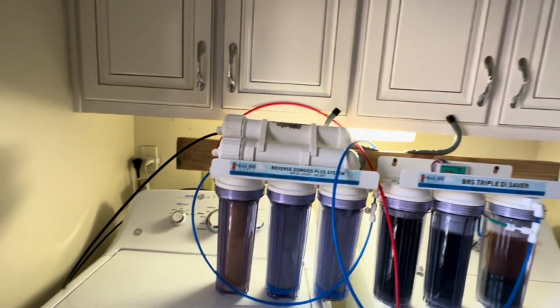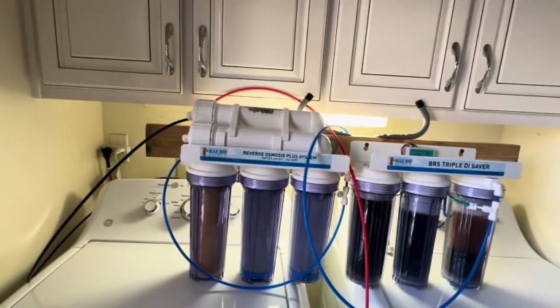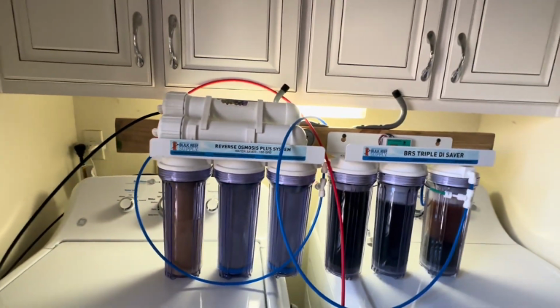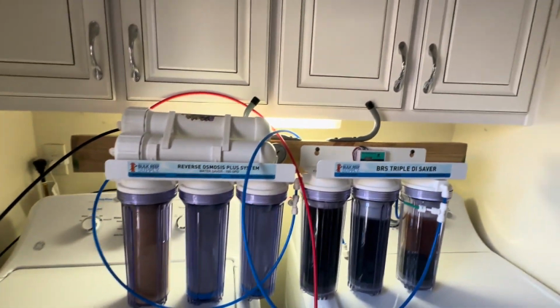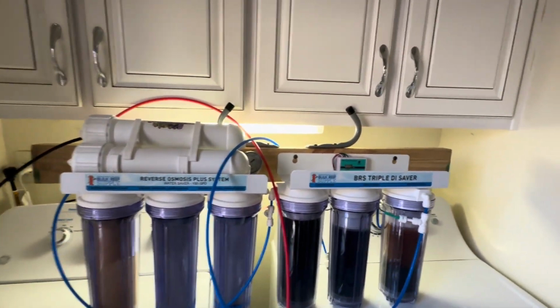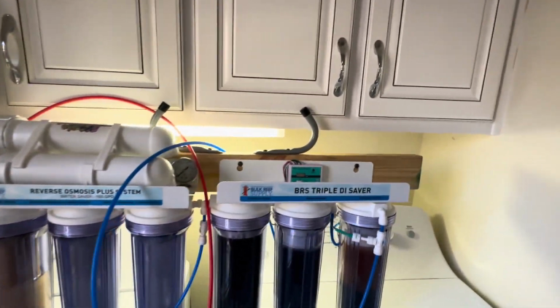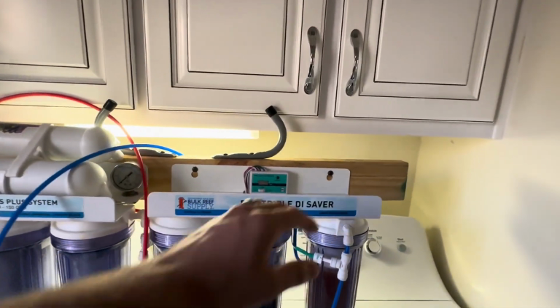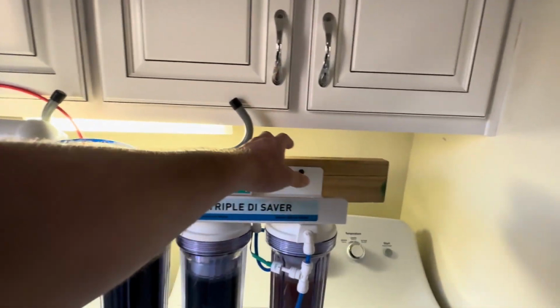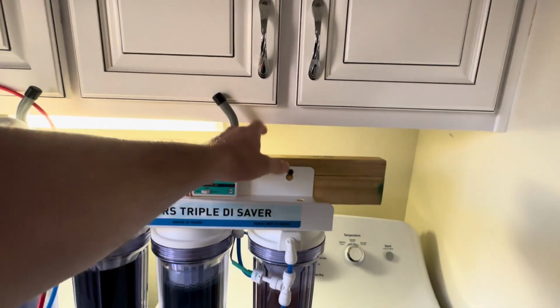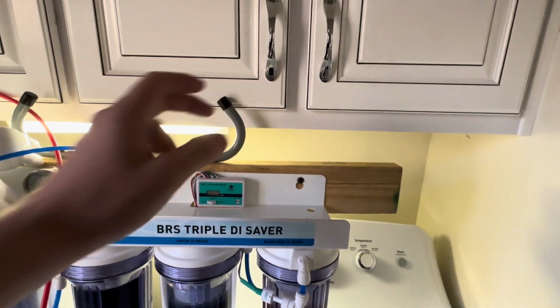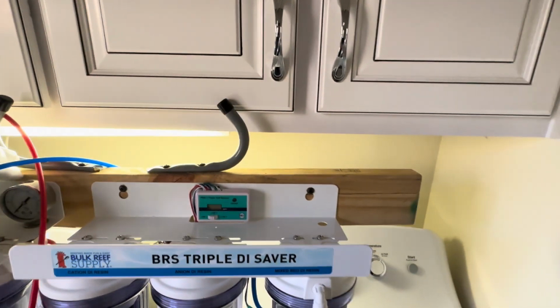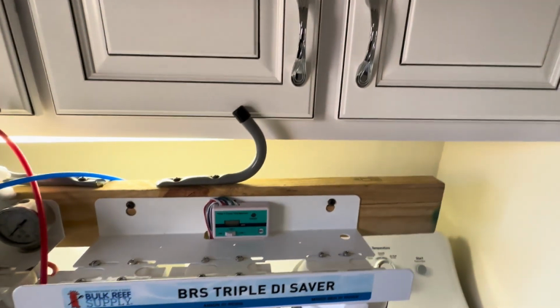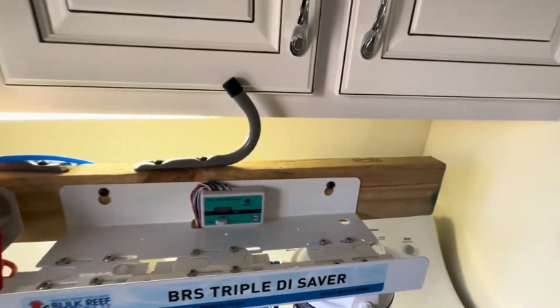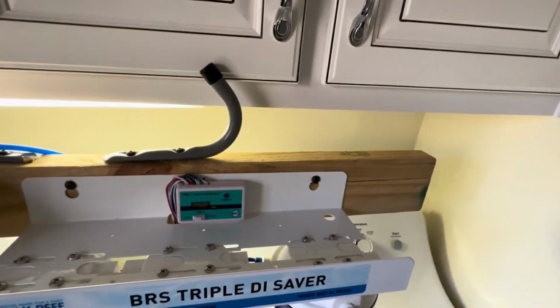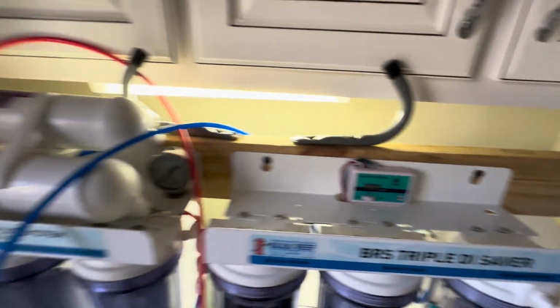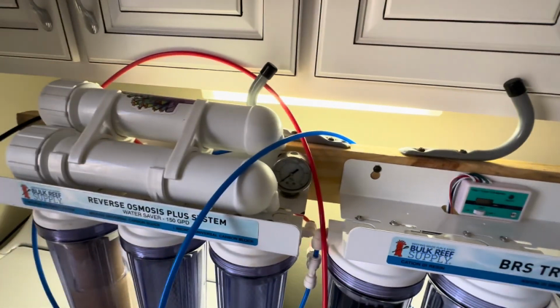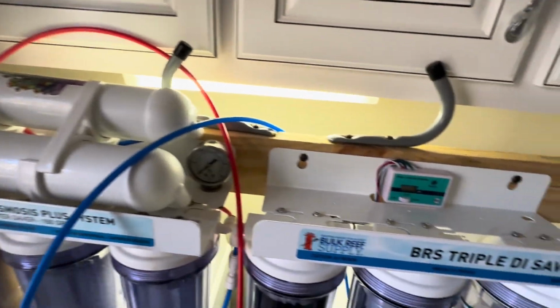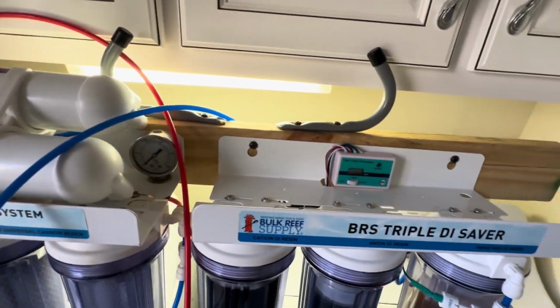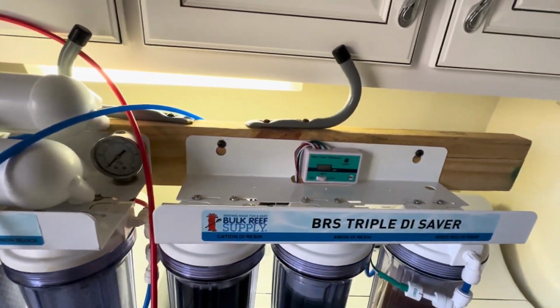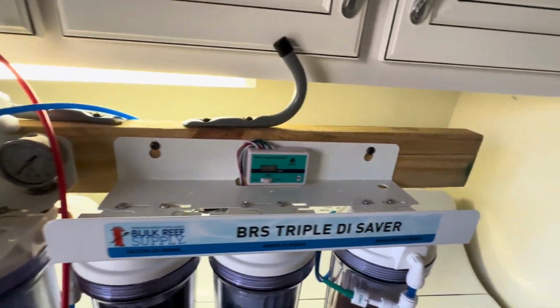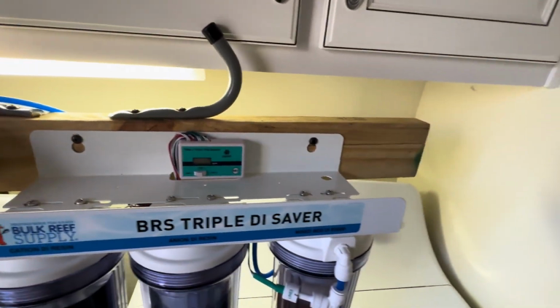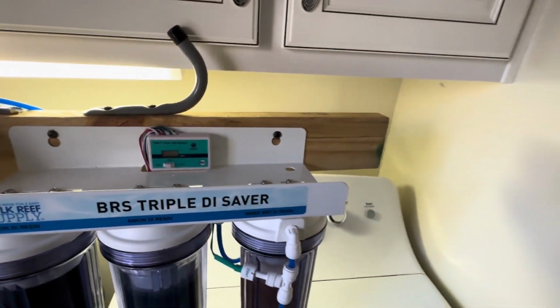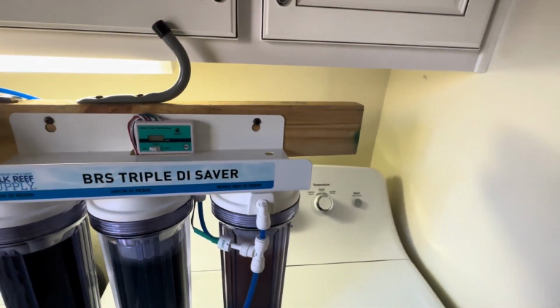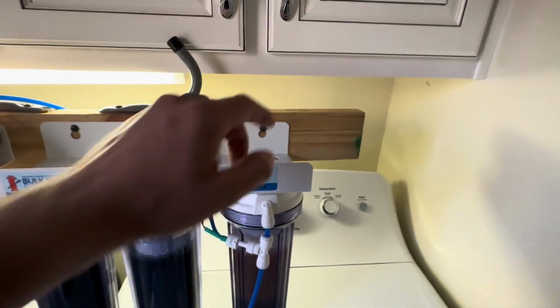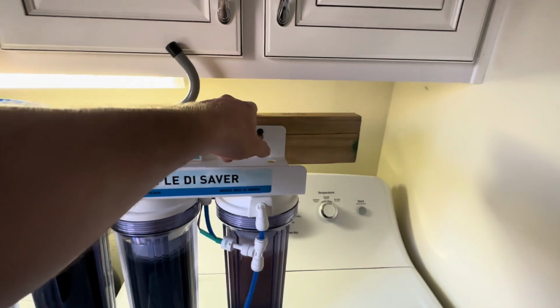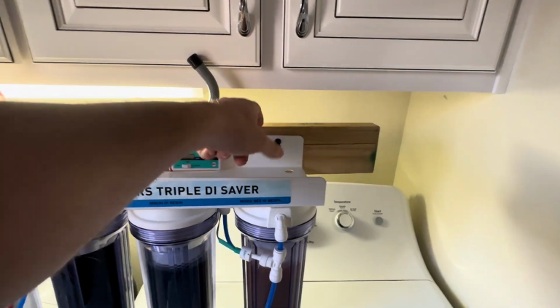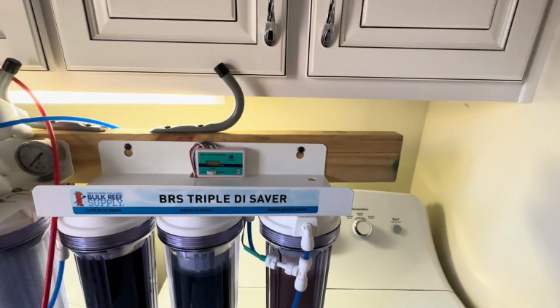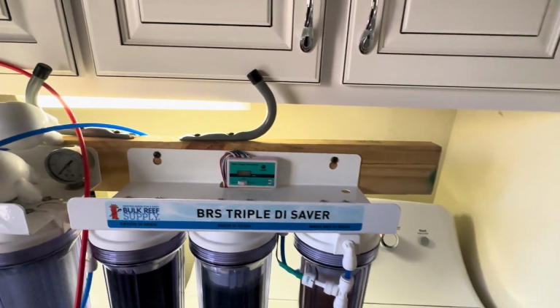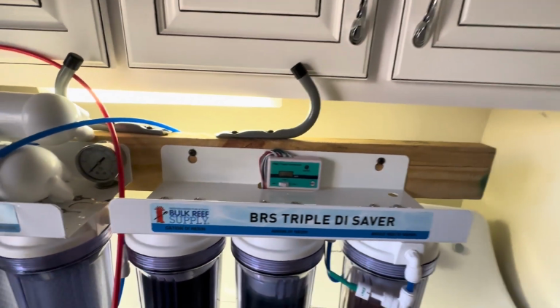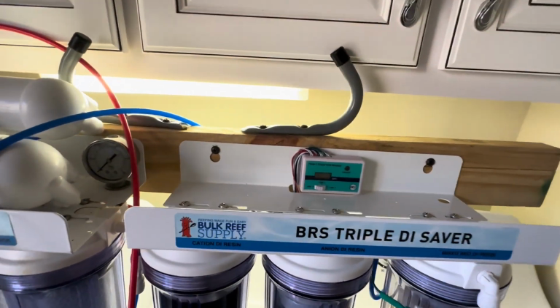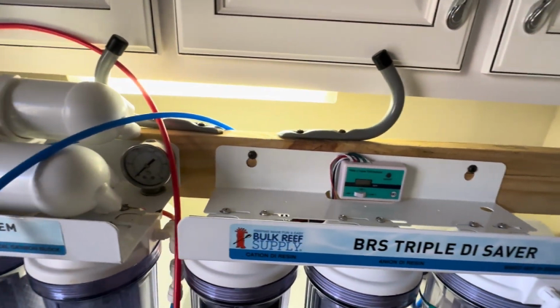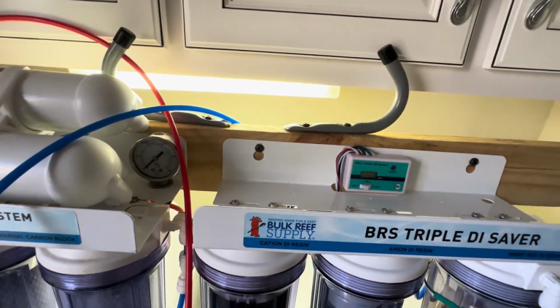So what I did was went to Home Depot and picked up a standard 2x4 — it was actually free. They had it in their scrap bin, so Home Depot just gave it to me.